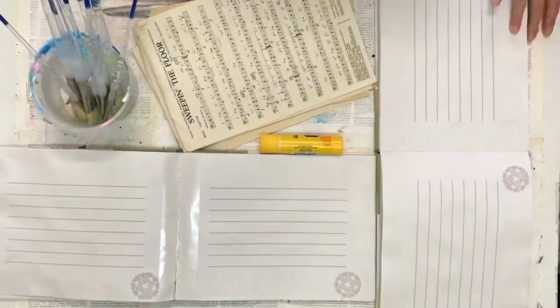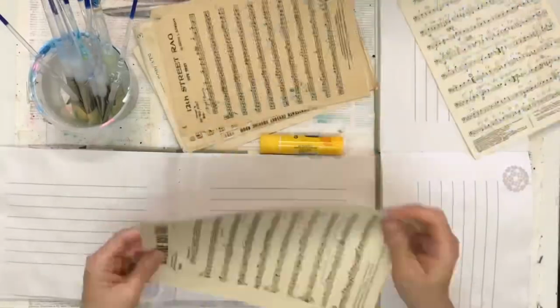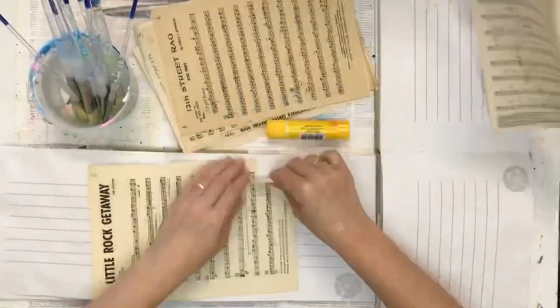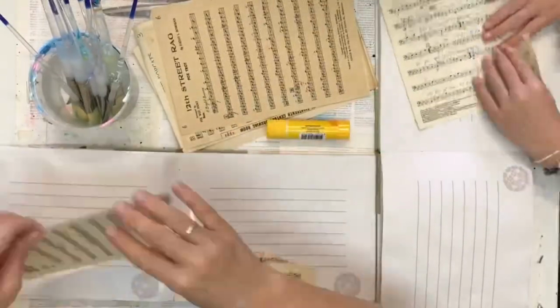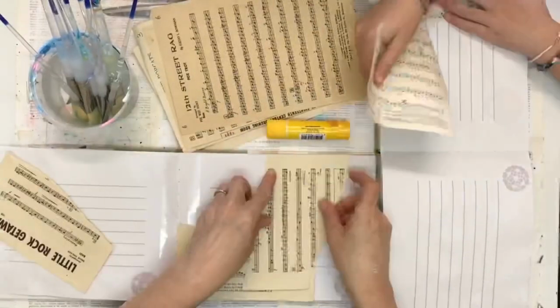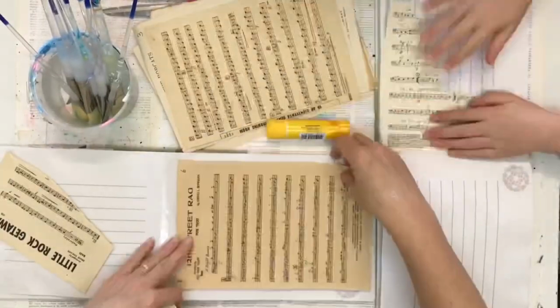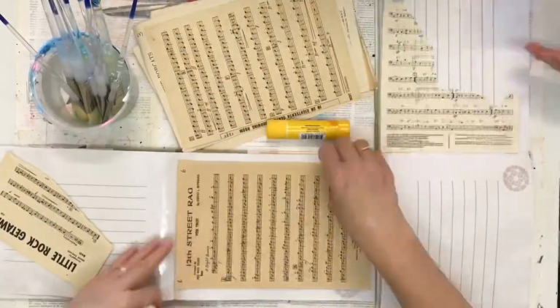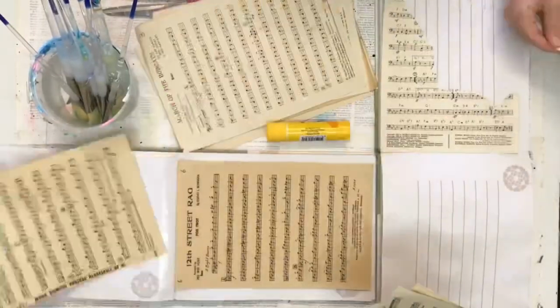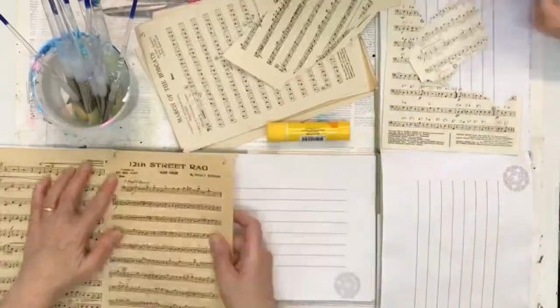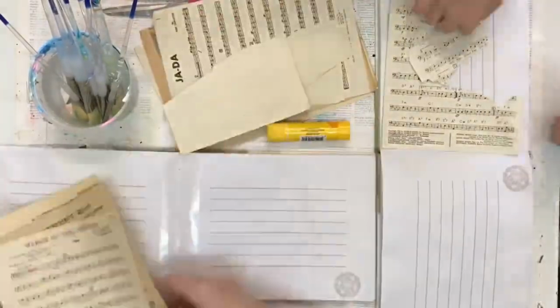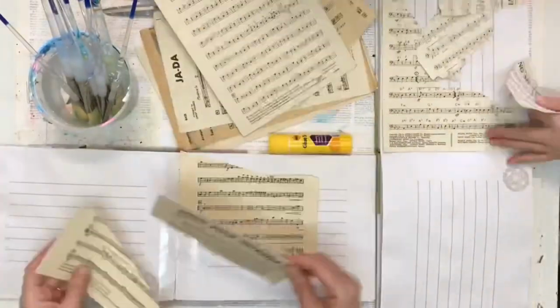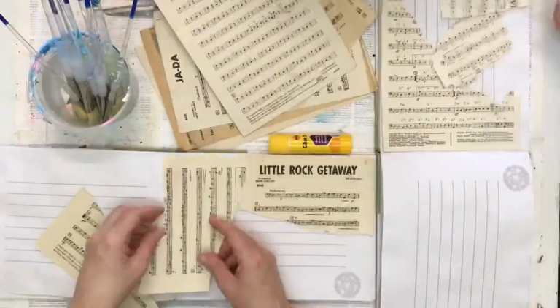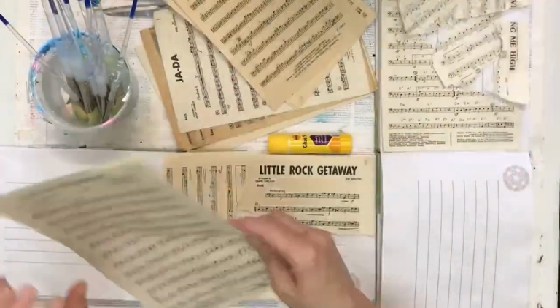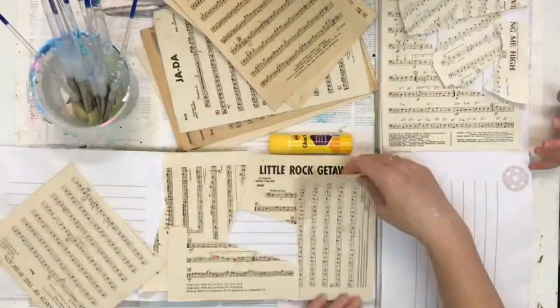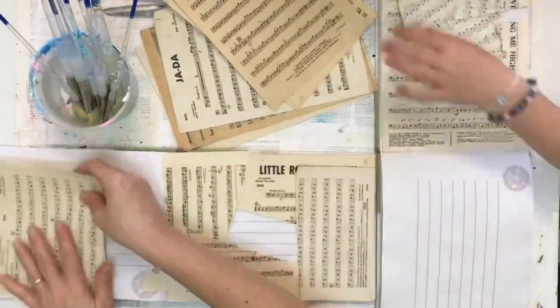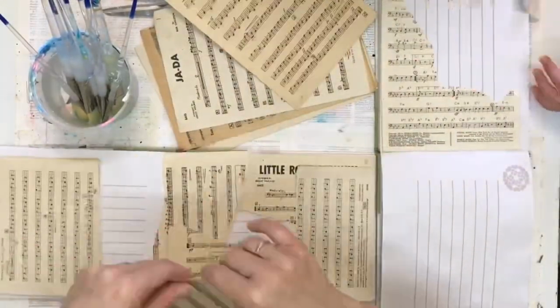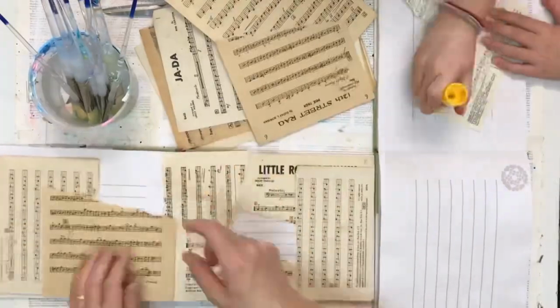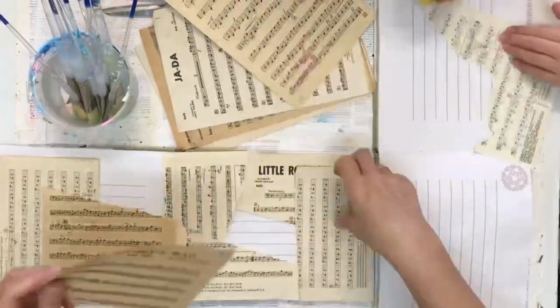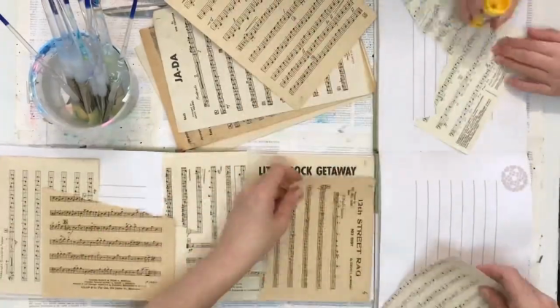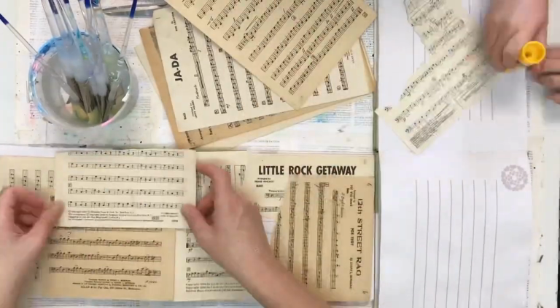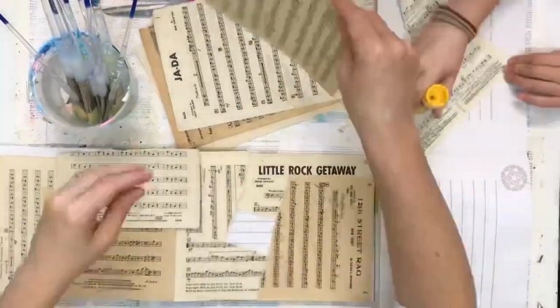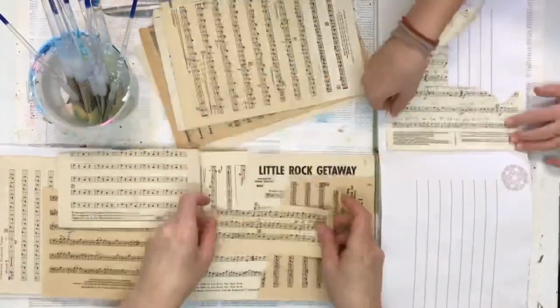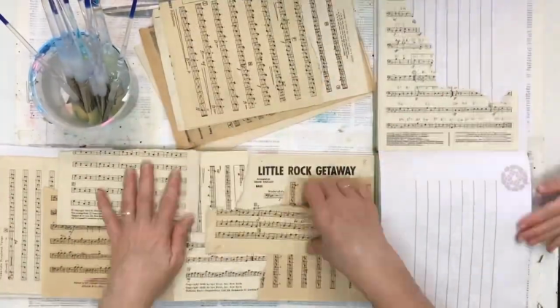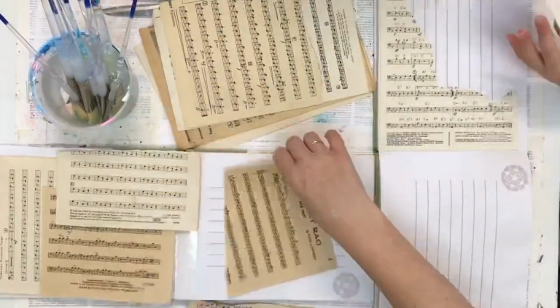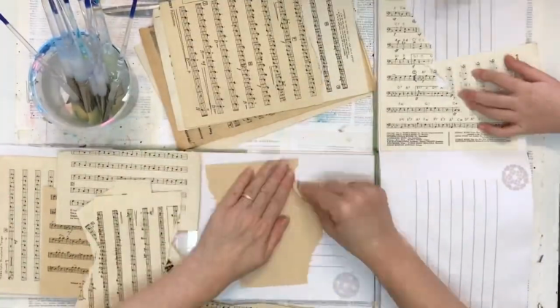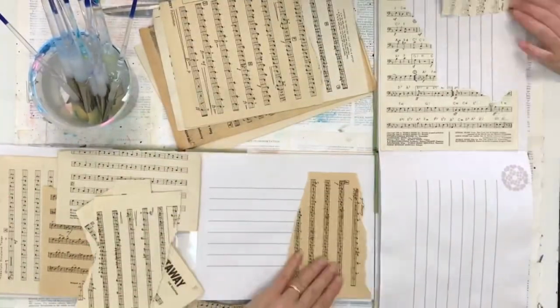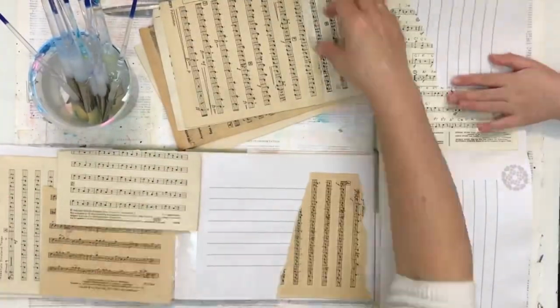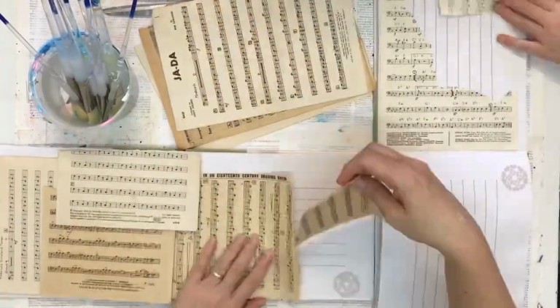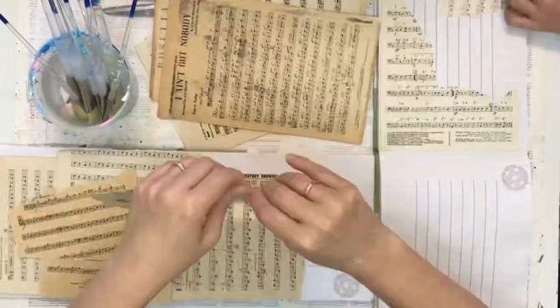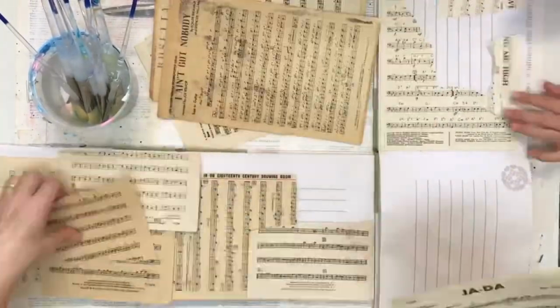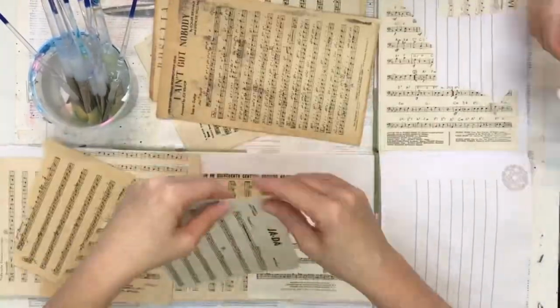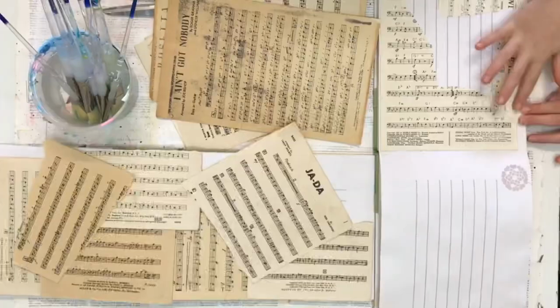Hello my crafty friends. Welcome back to another episode of Art Journaling with Tia and Rafi. Tia and I have already started, and Rafi will join us shortly.